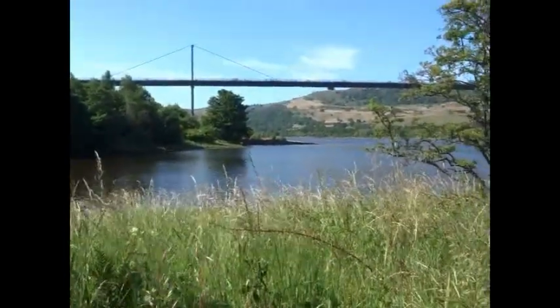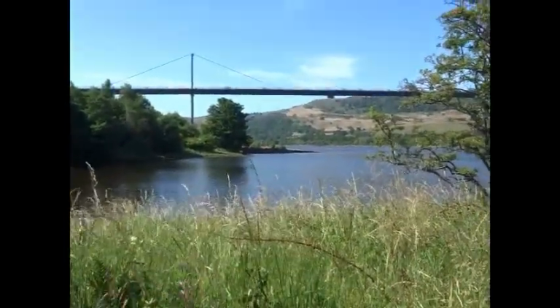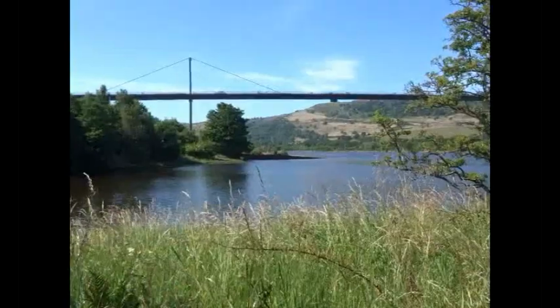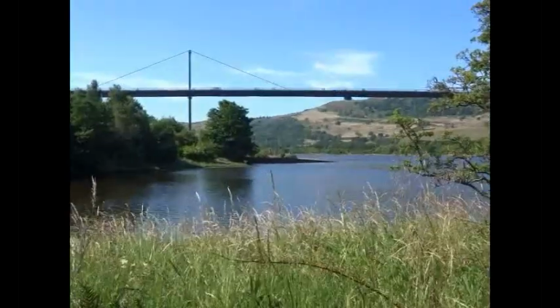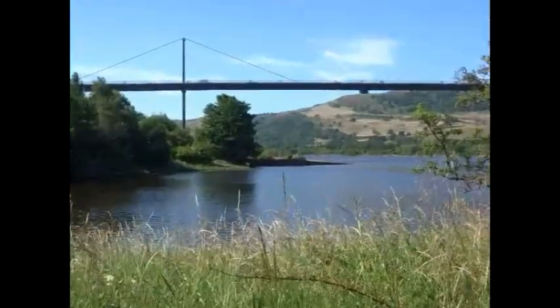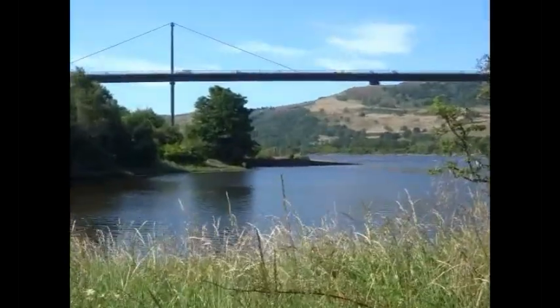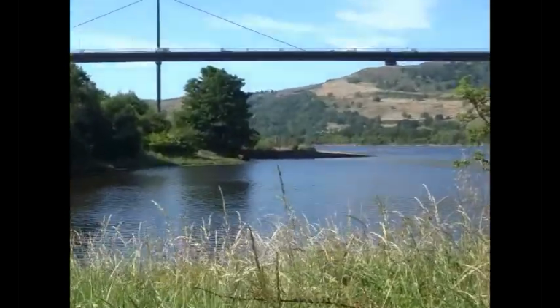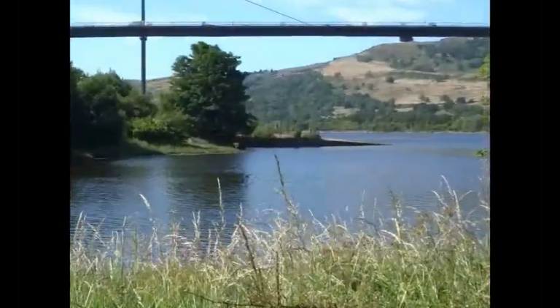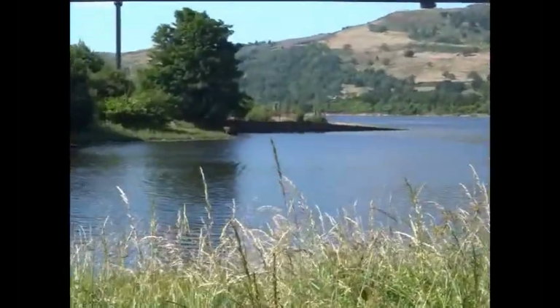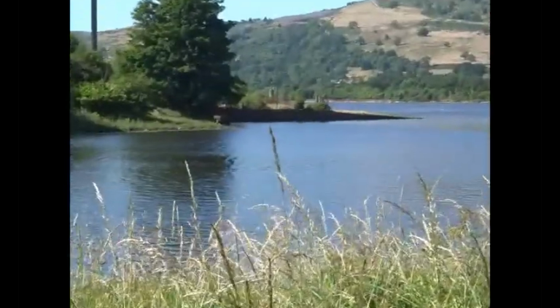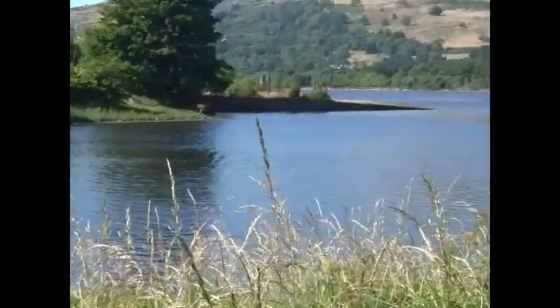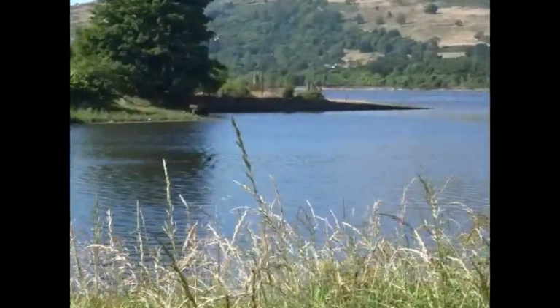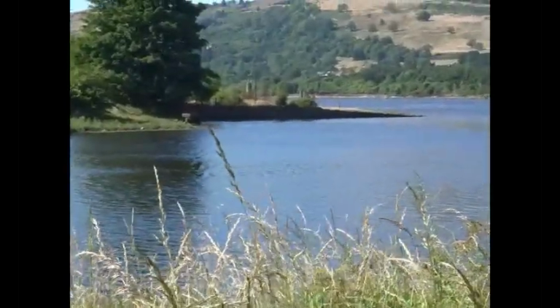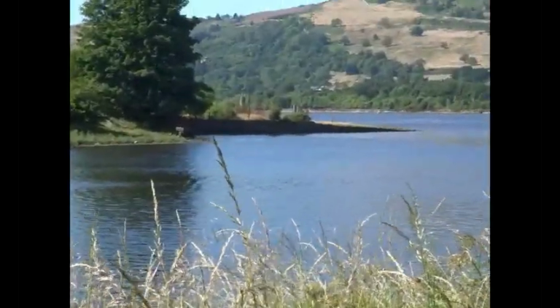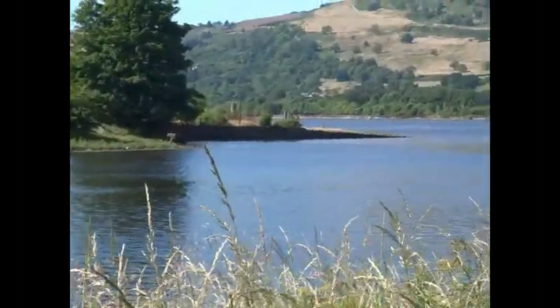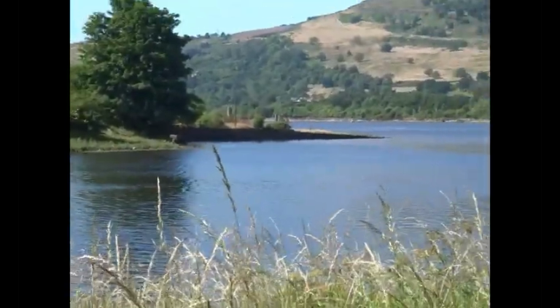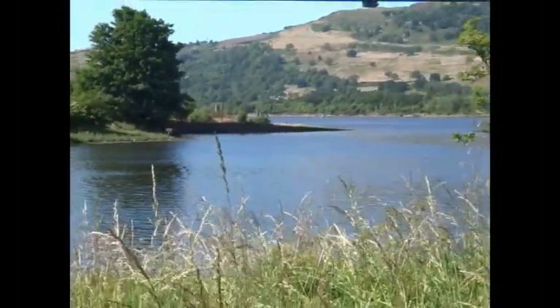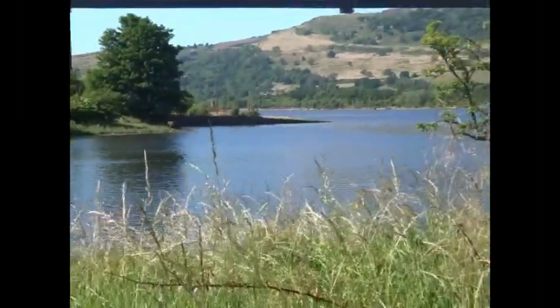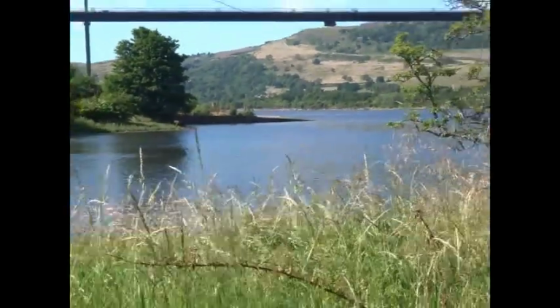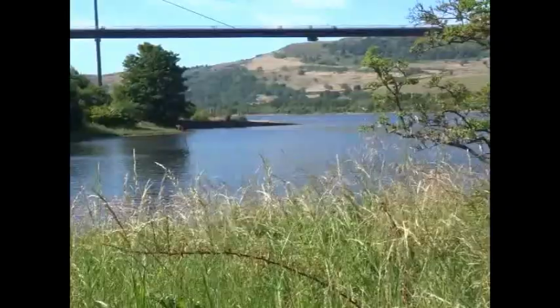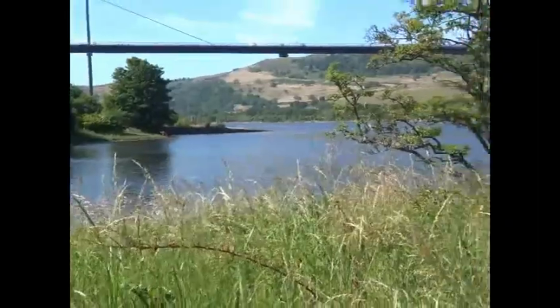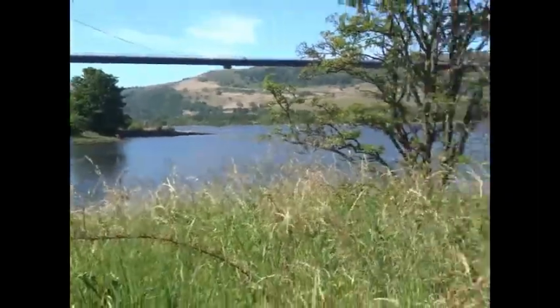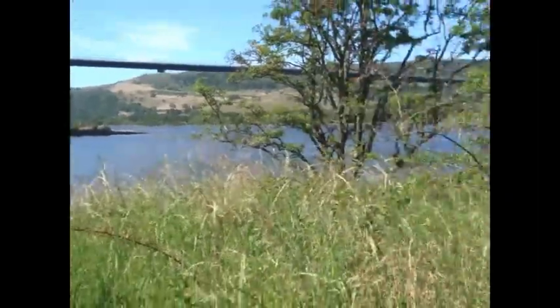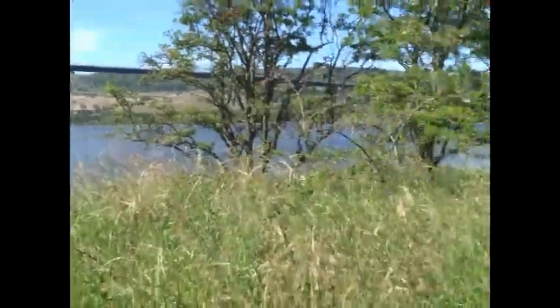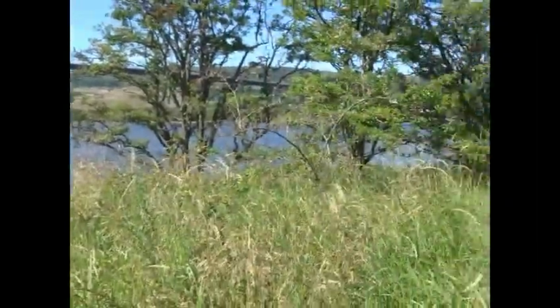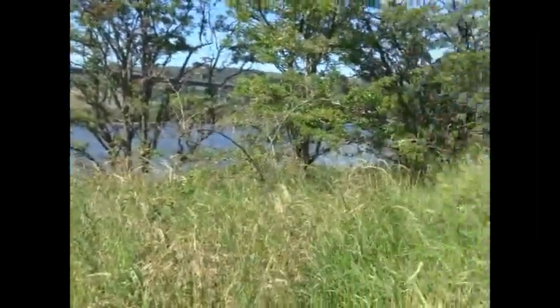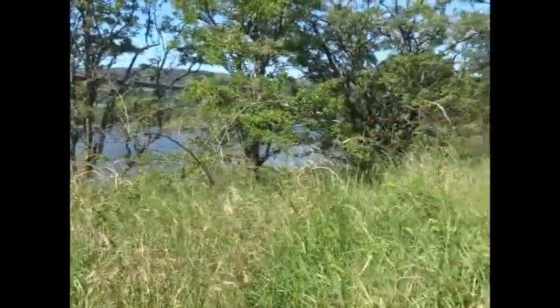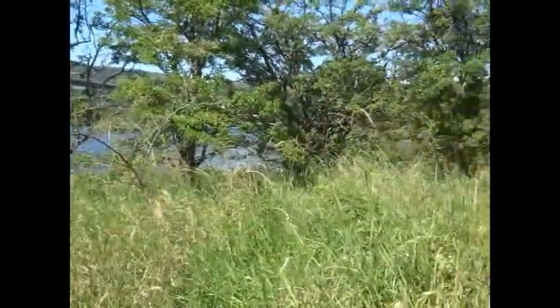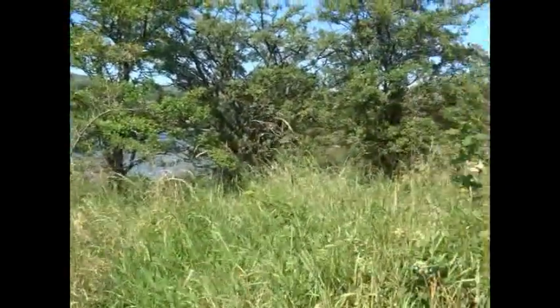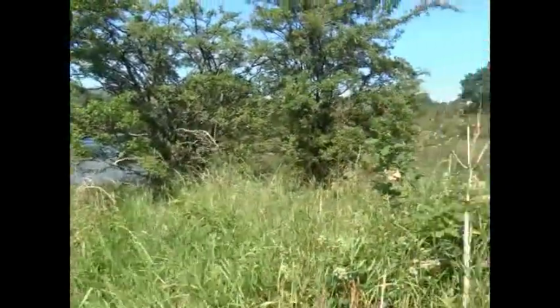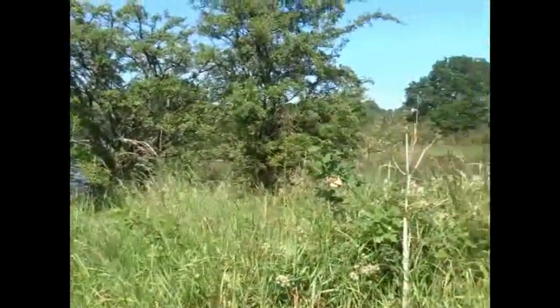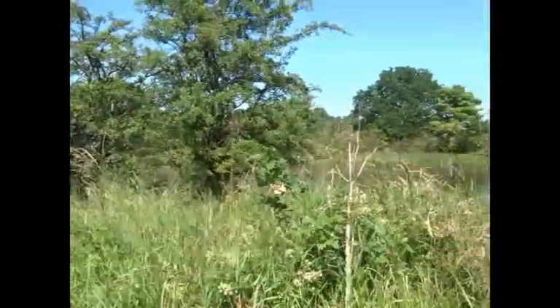When looking up river, the dike lies on the left, and all the trees on the right-hand side mark where the original bank of the River Clyde used to be.